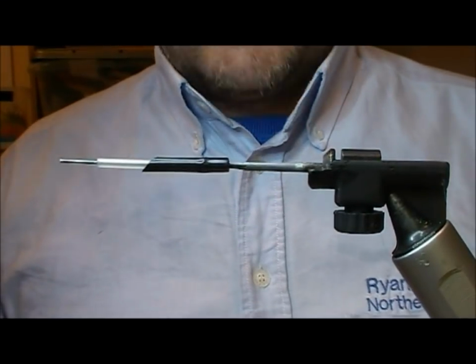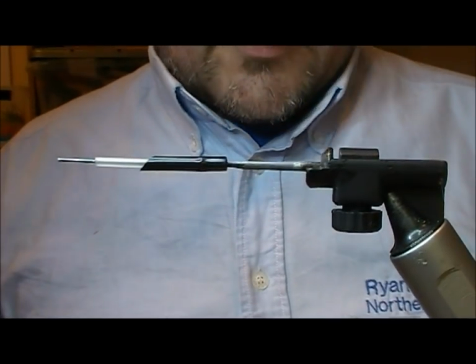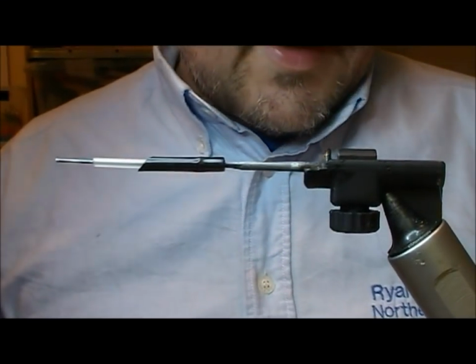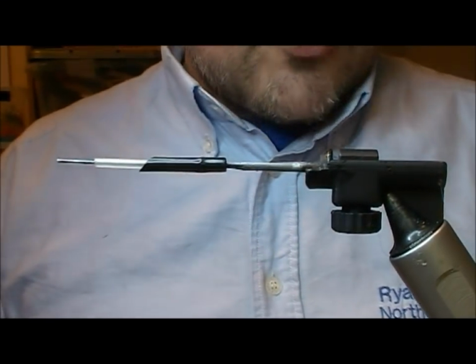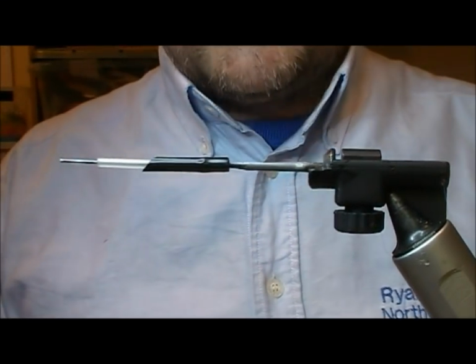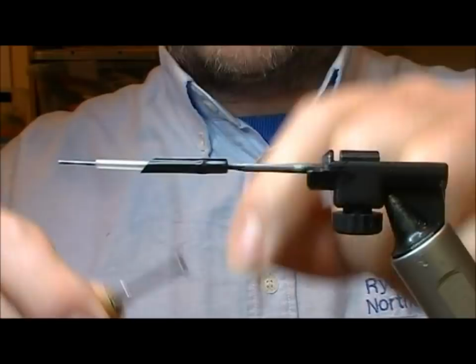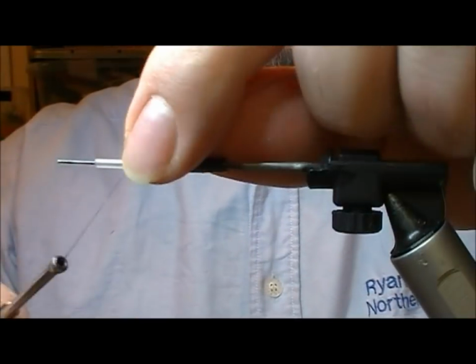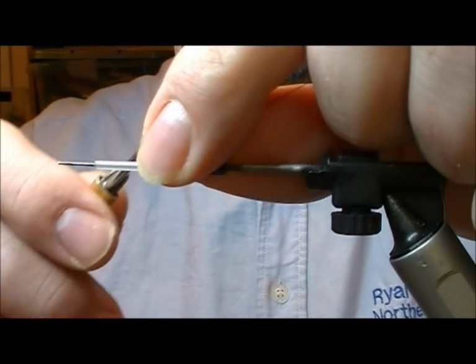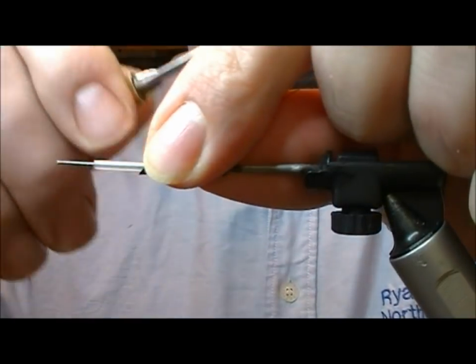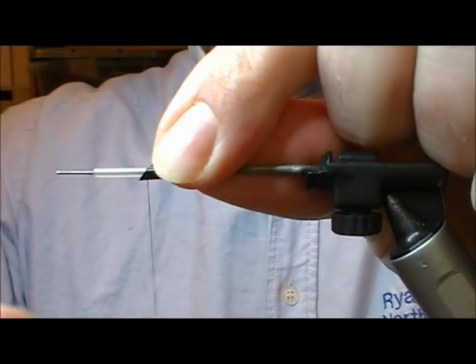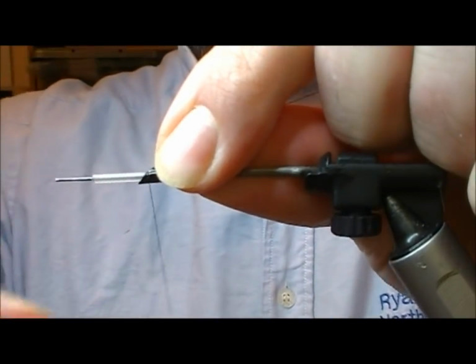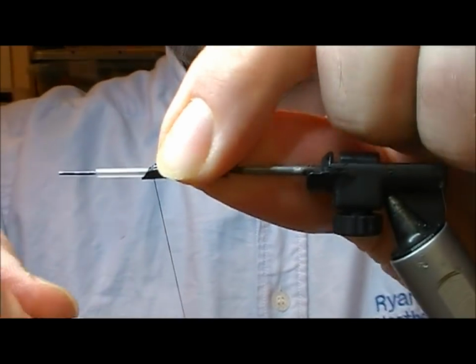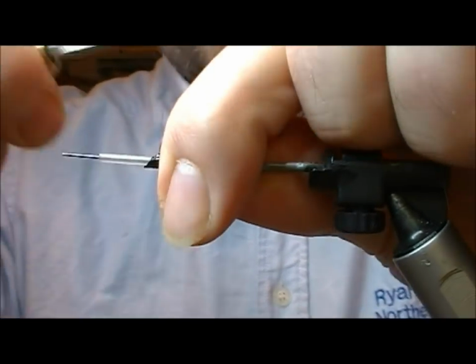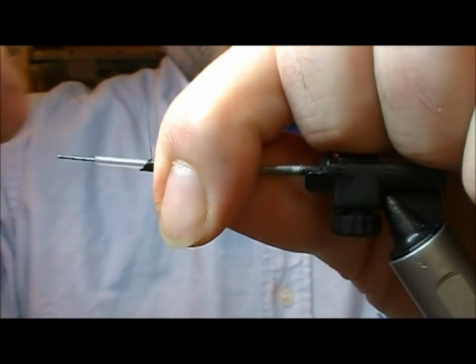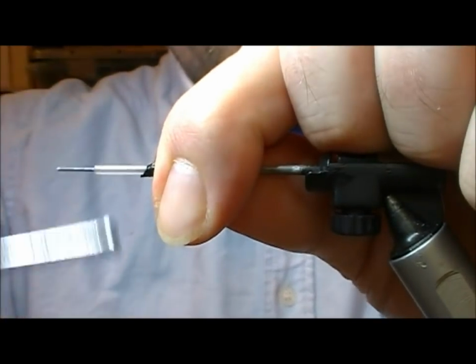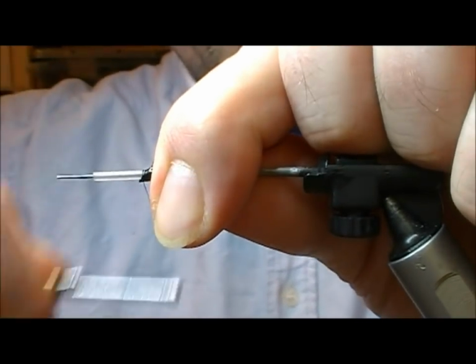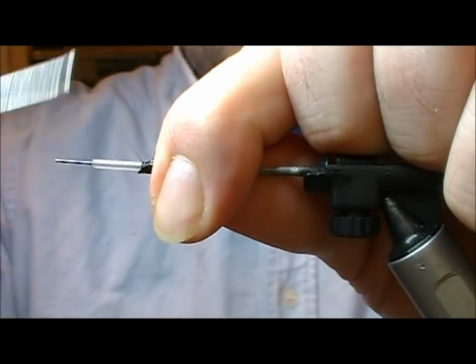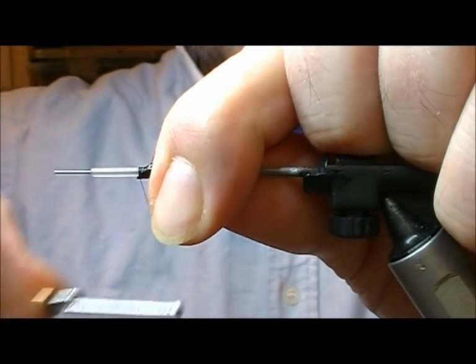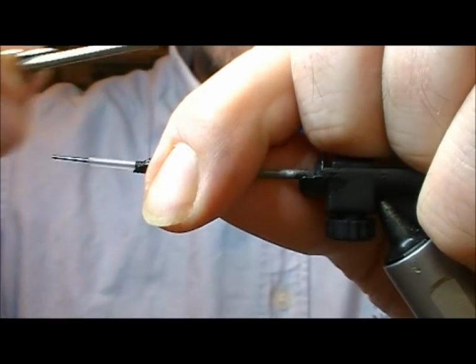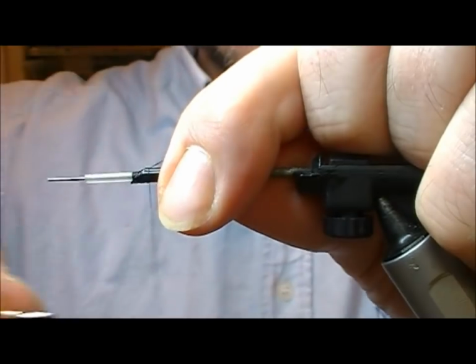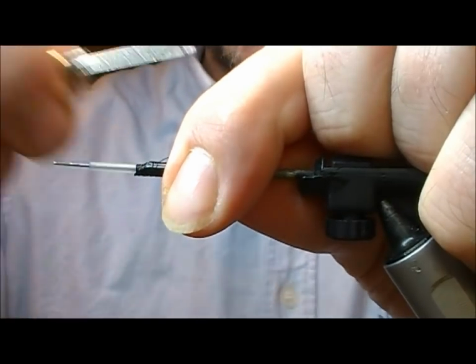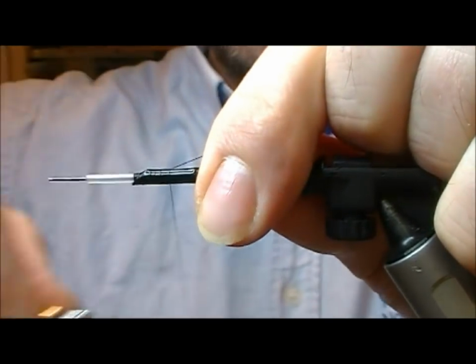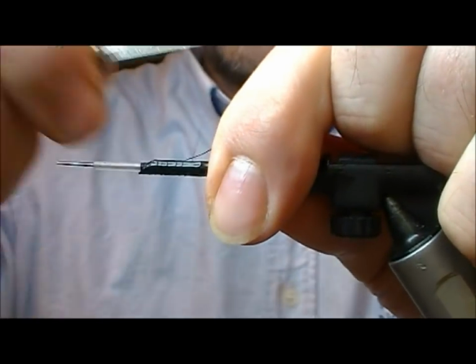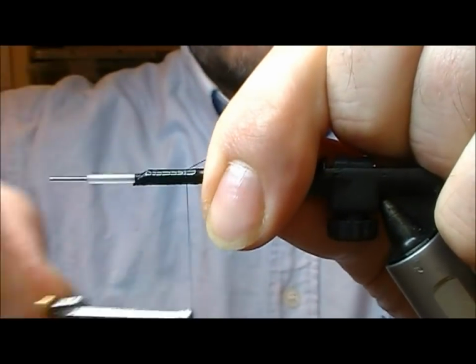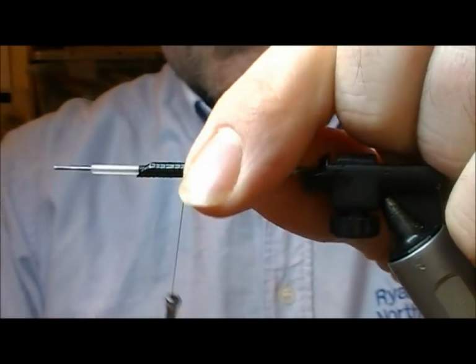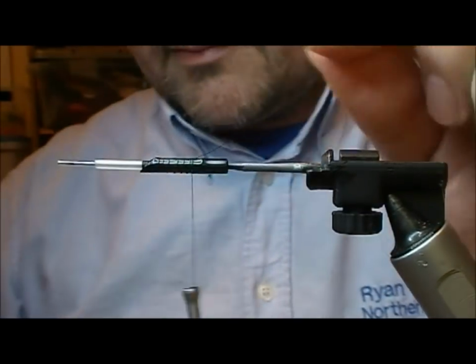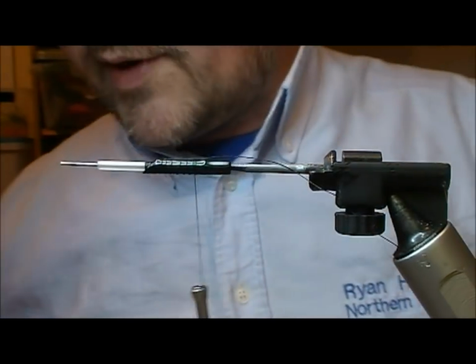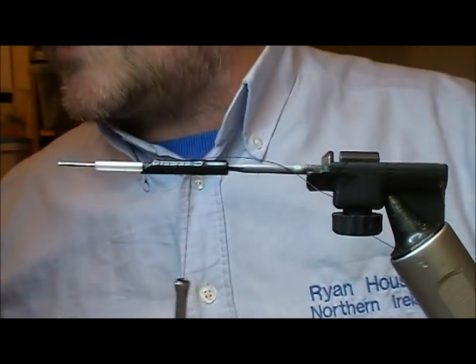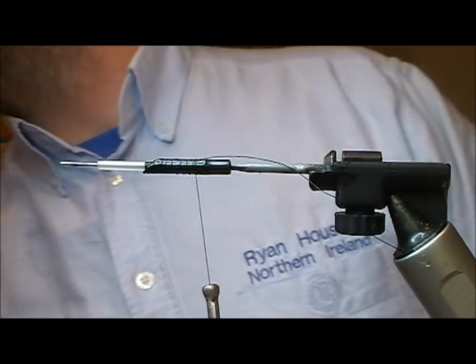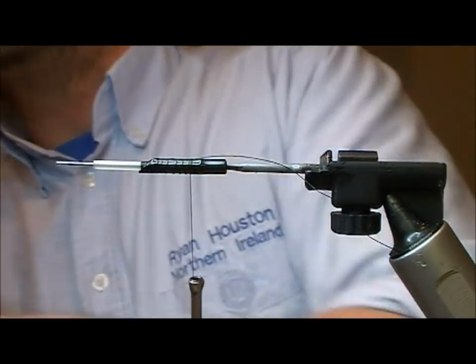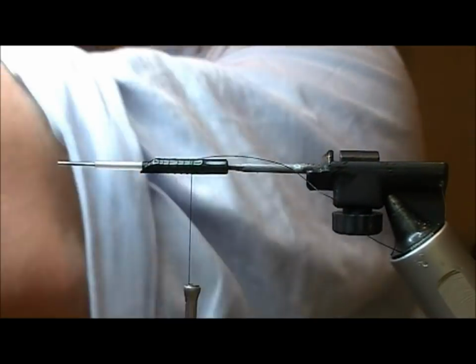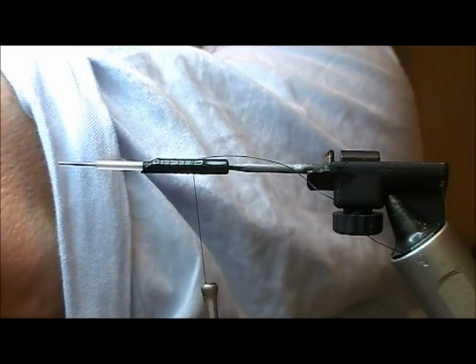I'm going to tie a version of a park shrimp — a blue park shrimp. I suppose it's in the colour scheme of something like a dee shrimp anyway.